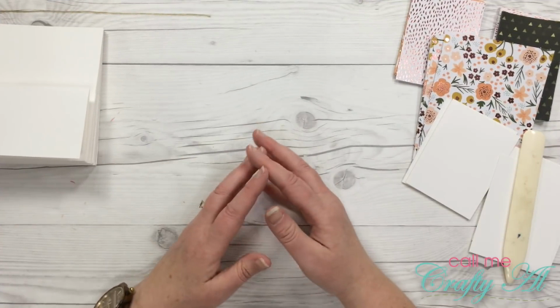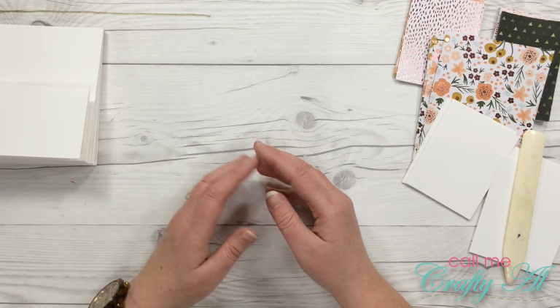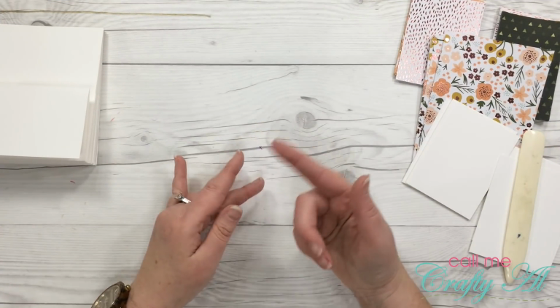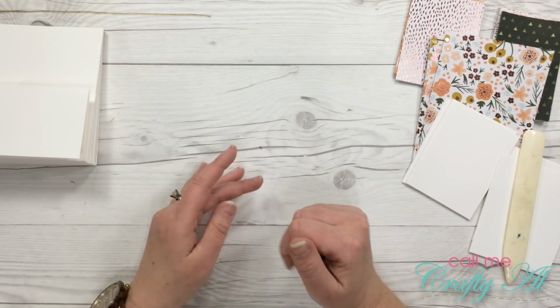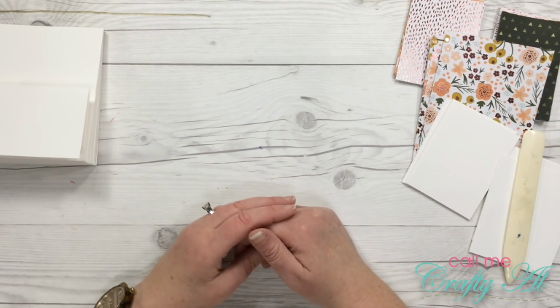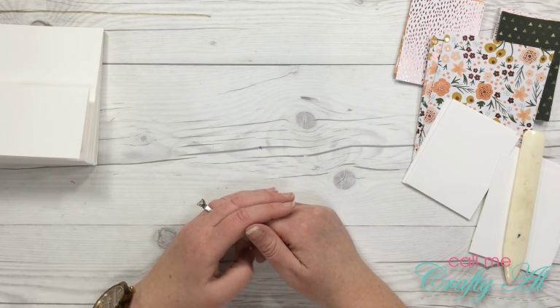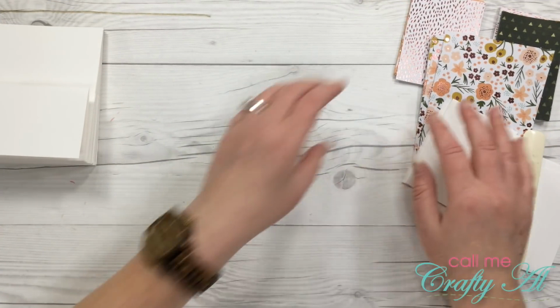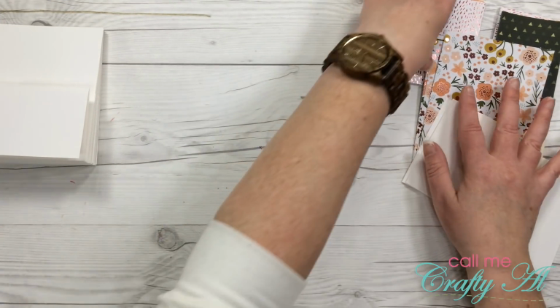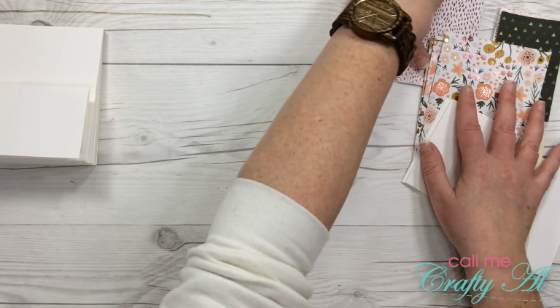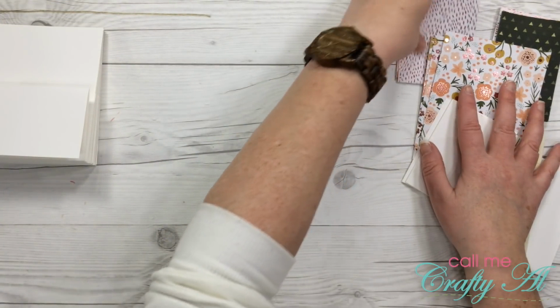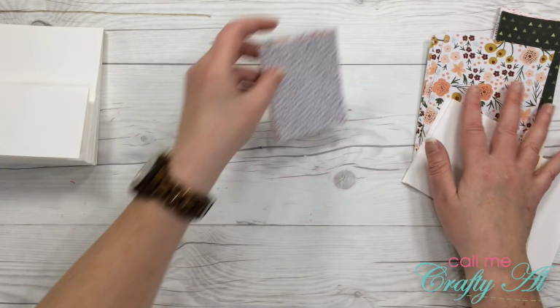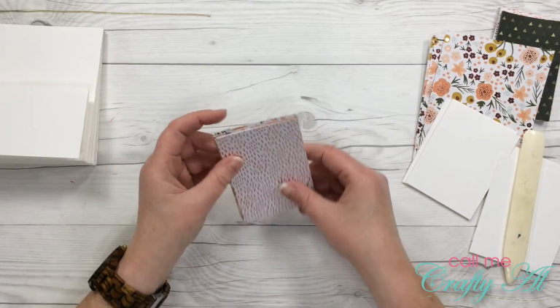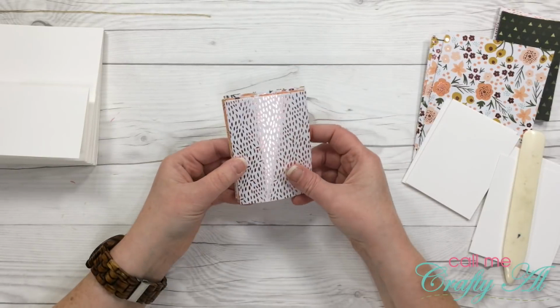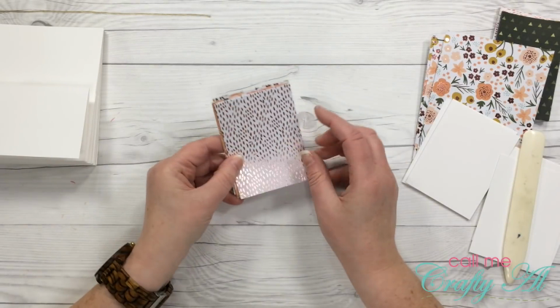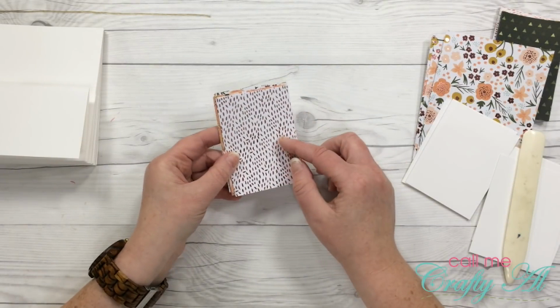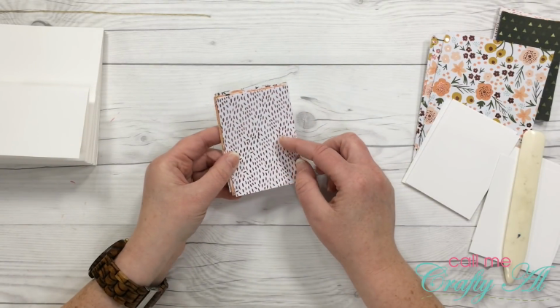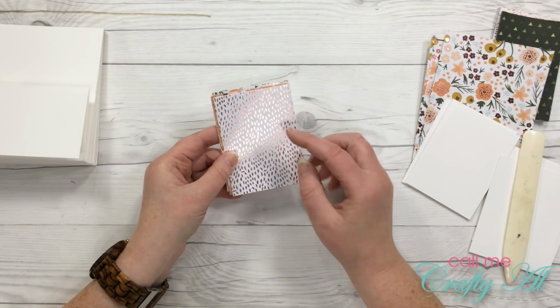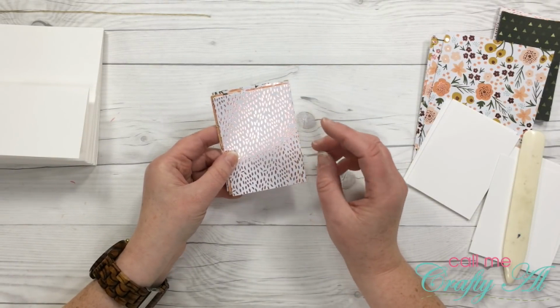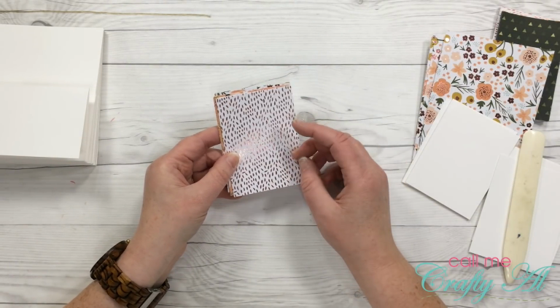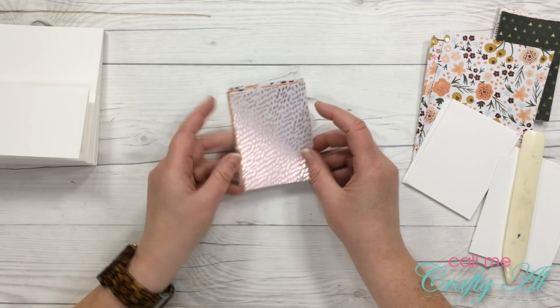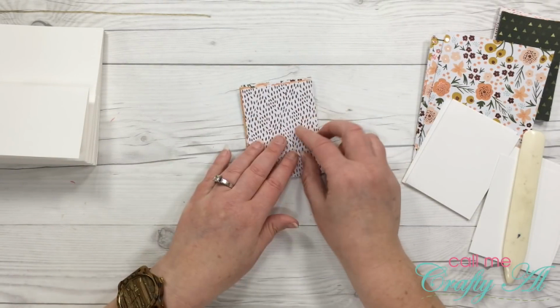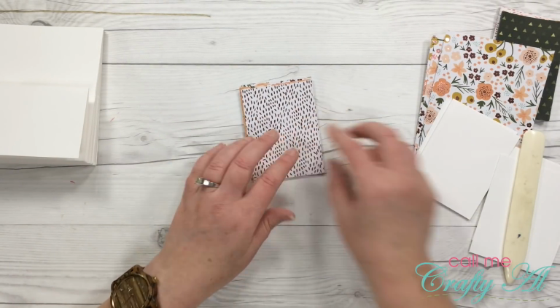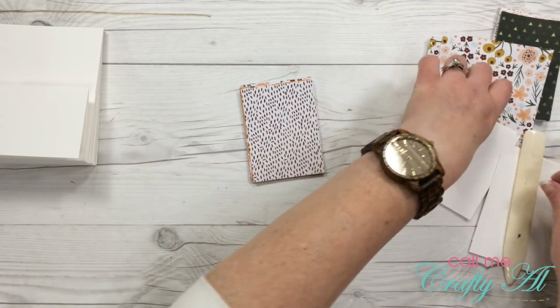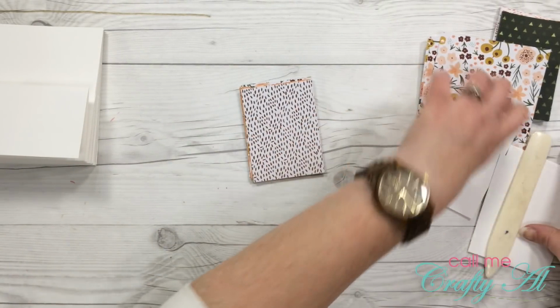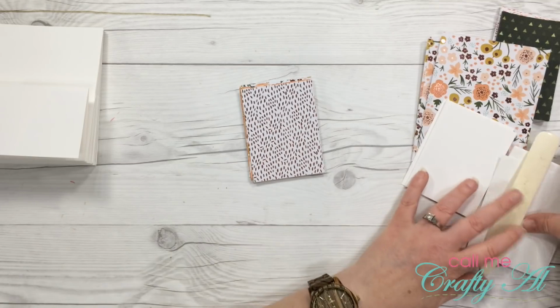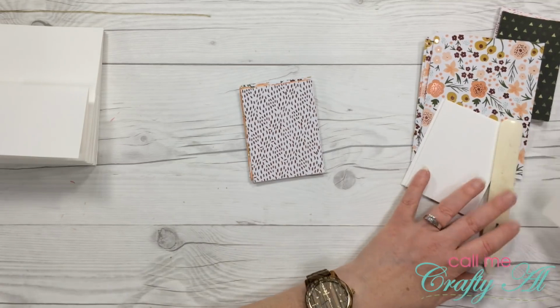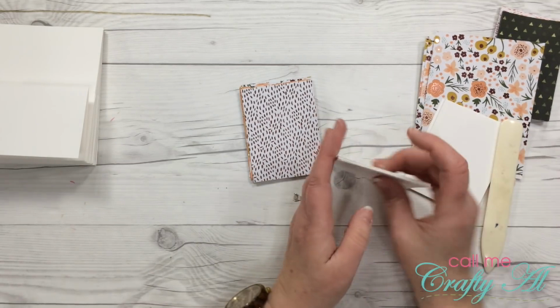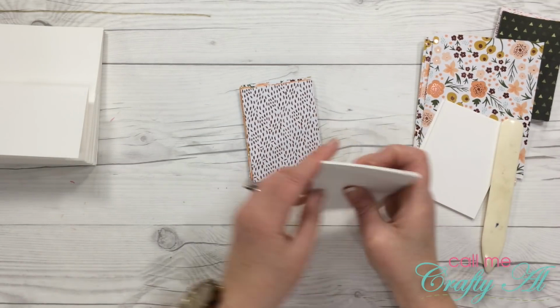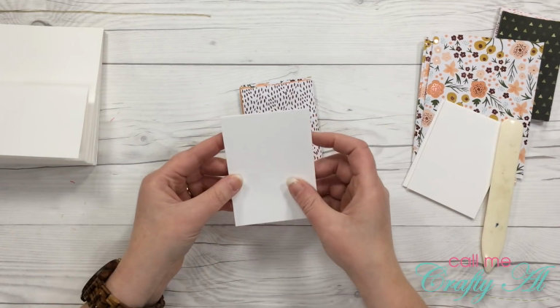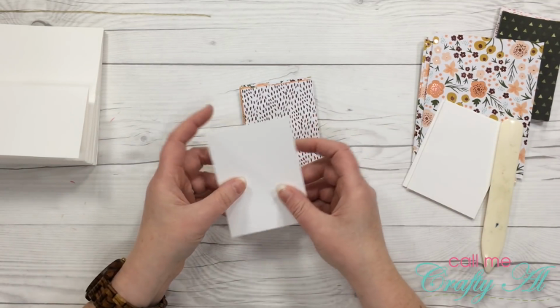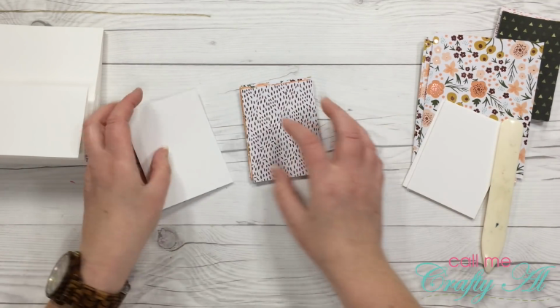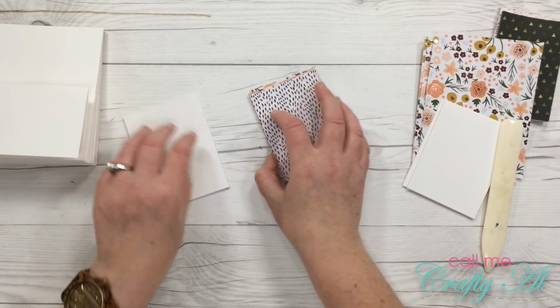Since all of the card bases are ready to go, I'm going to take my two and three quarter by three and three quarter inch pieces and put each of those on the three by four mats.